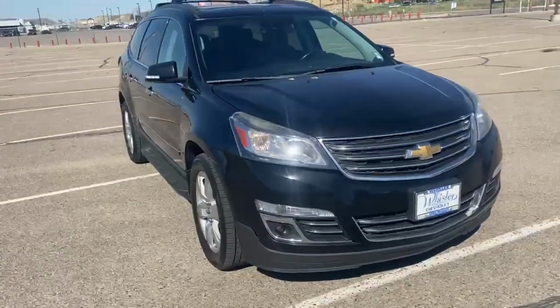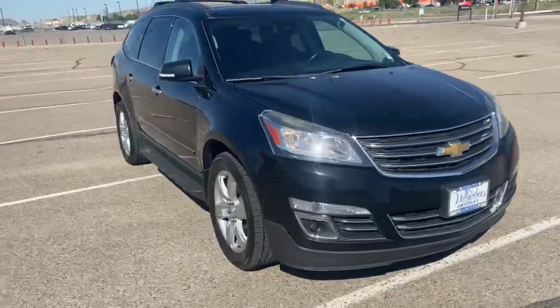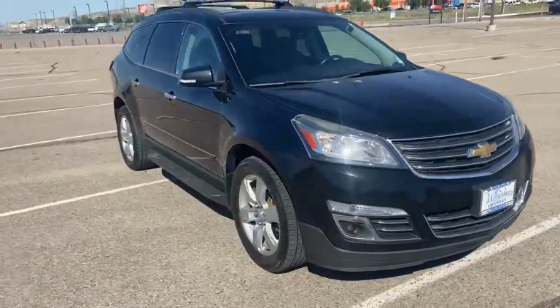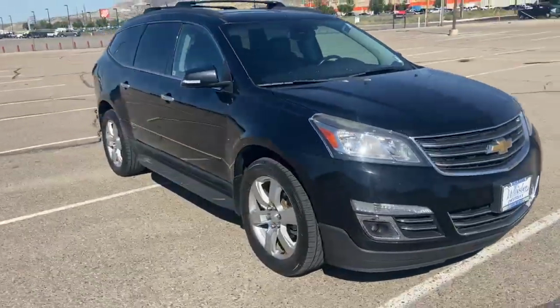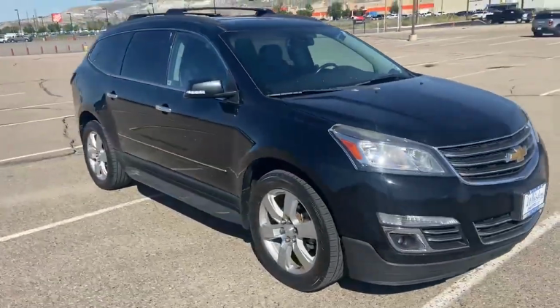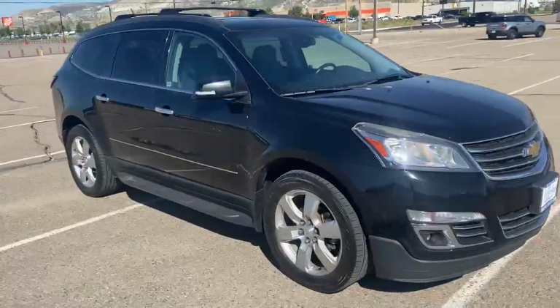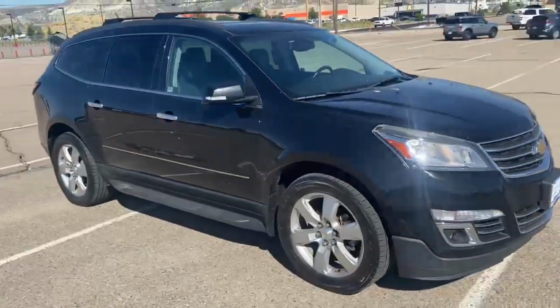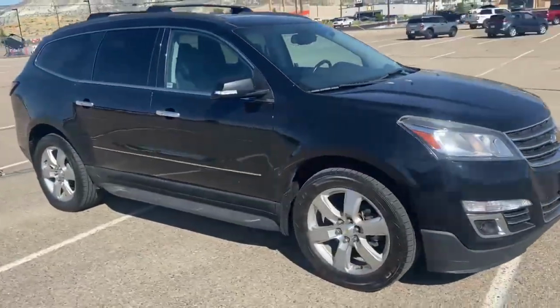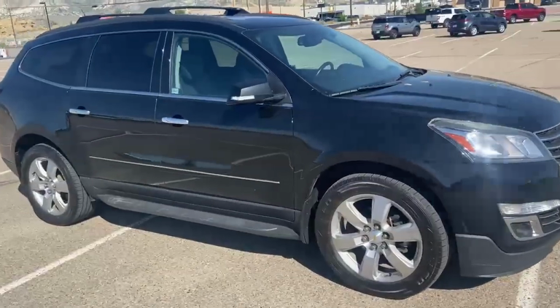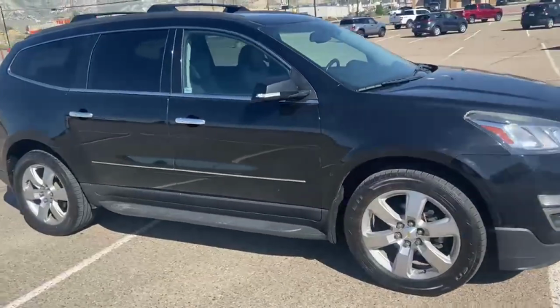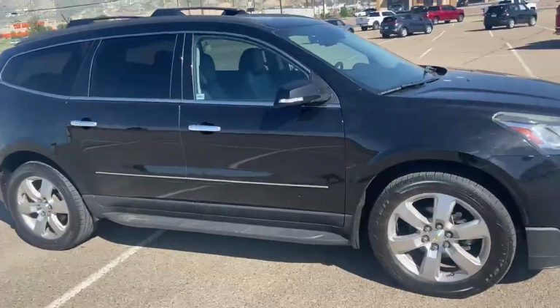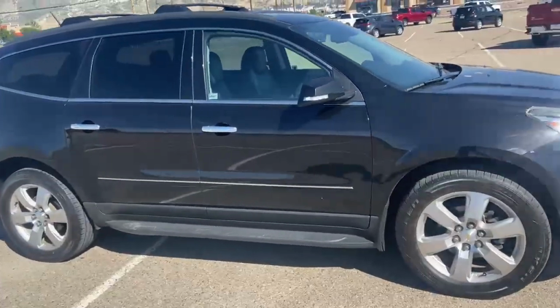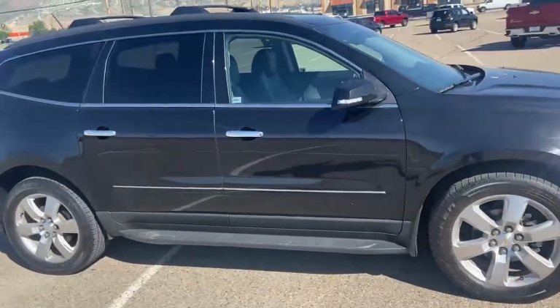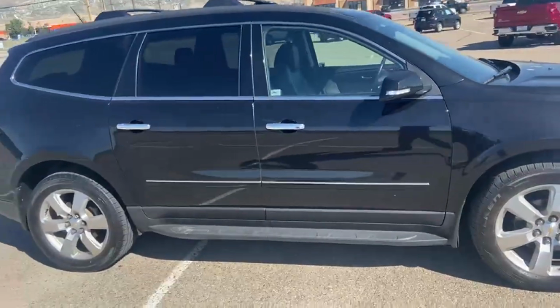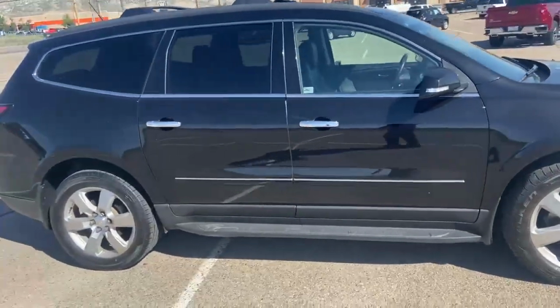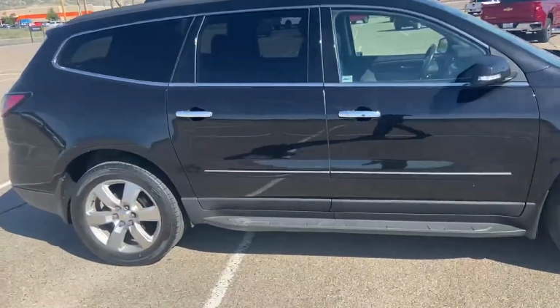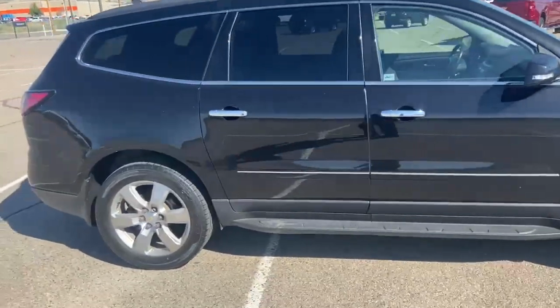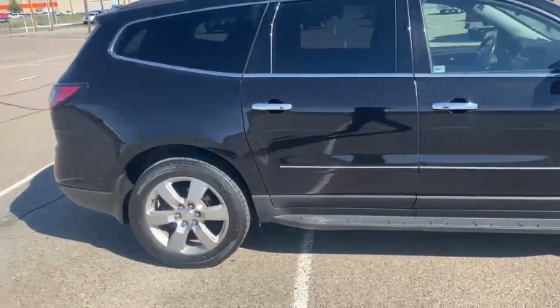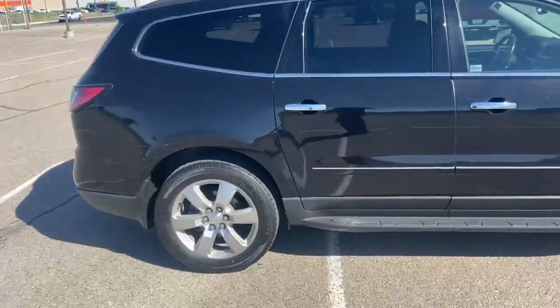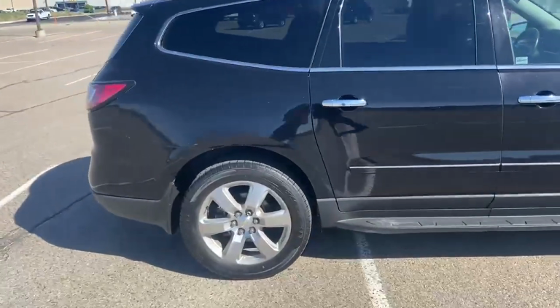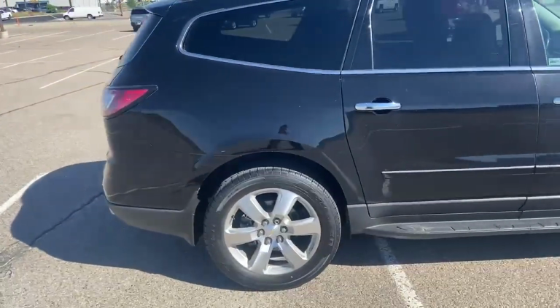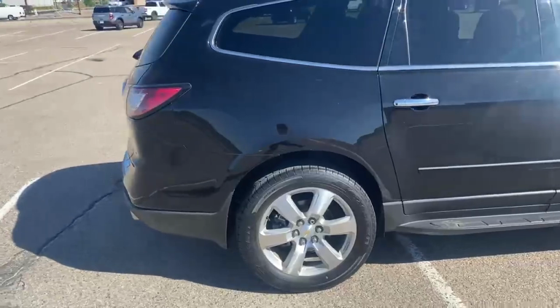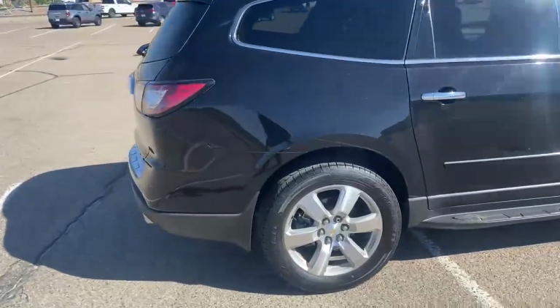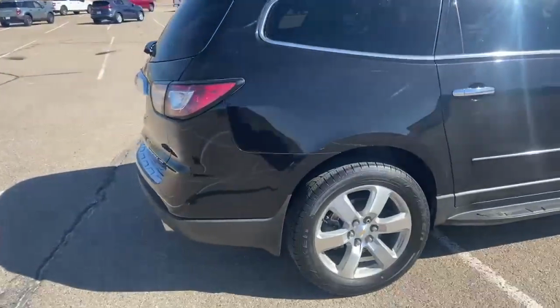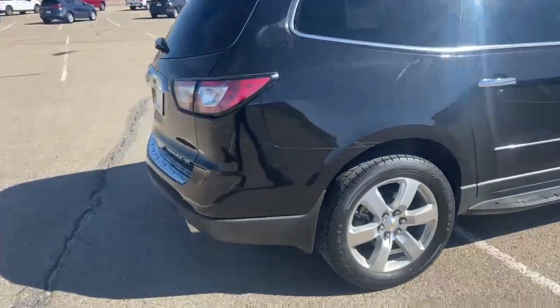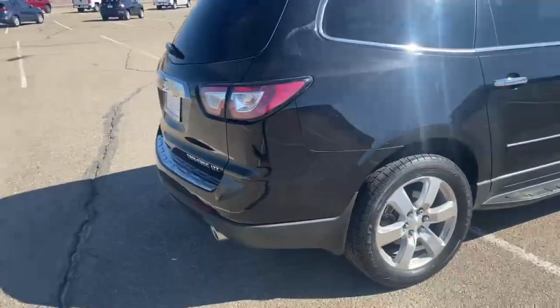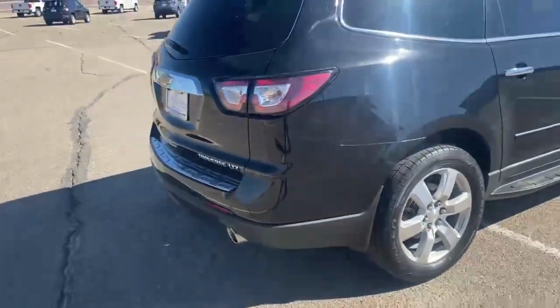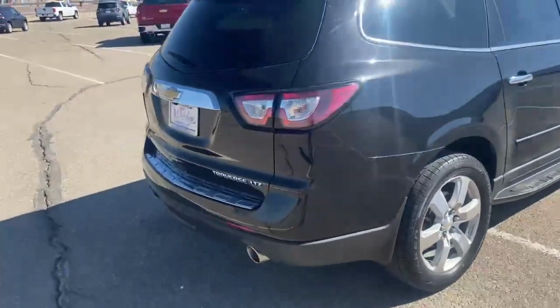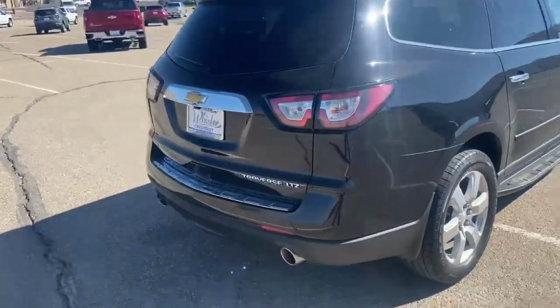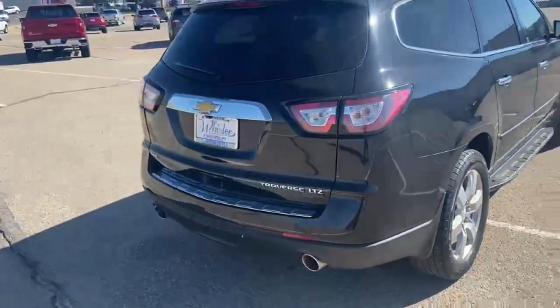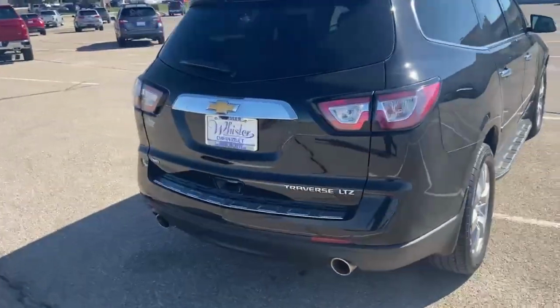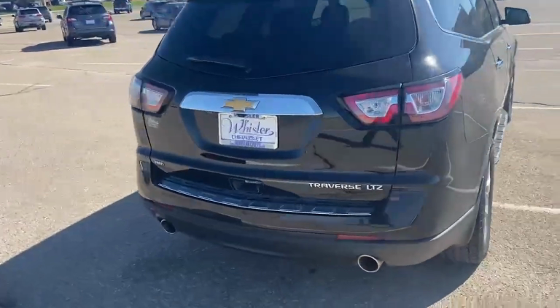It's a good-looking ride. It's got the side steps. It is an LTZ trim, all-wheel drive.